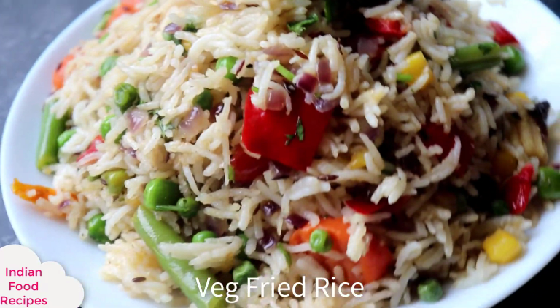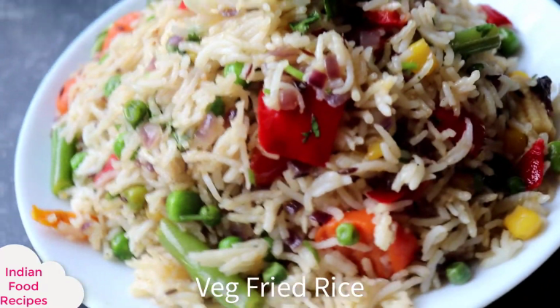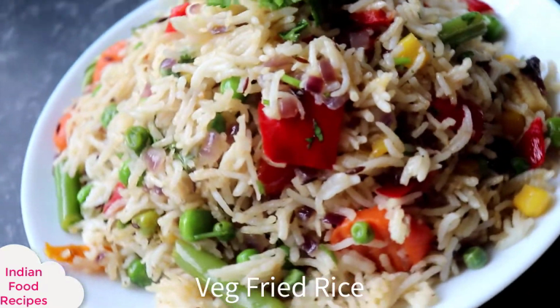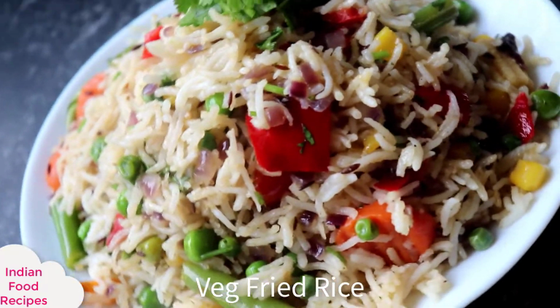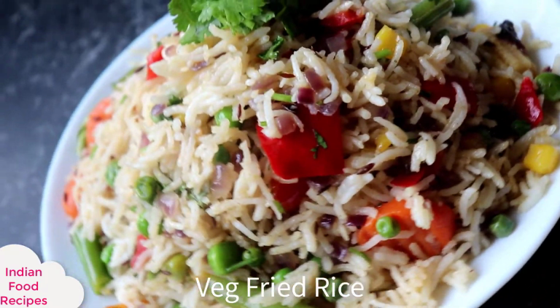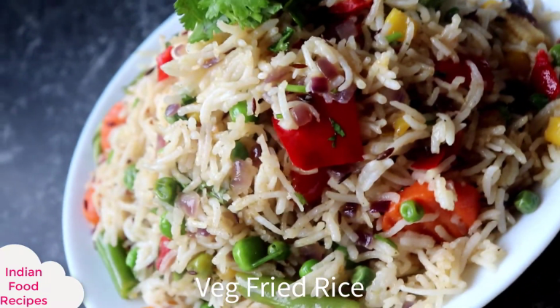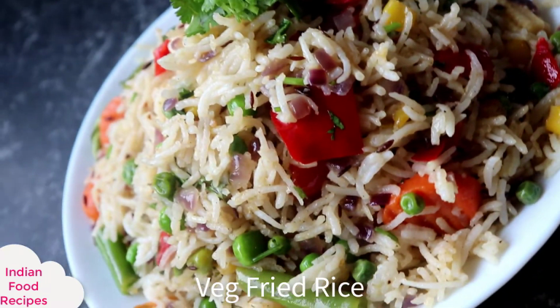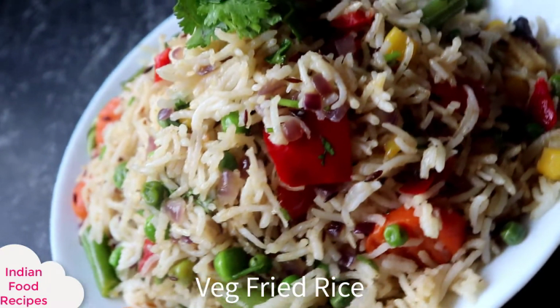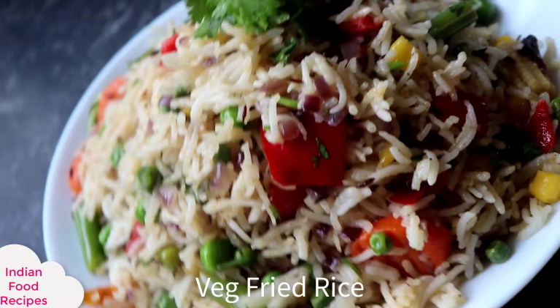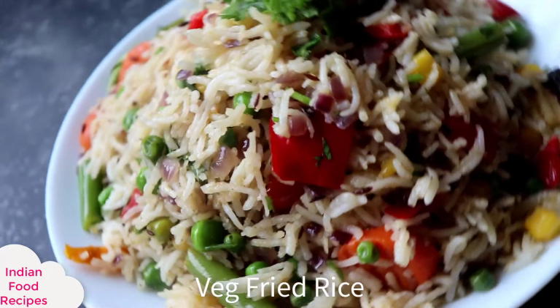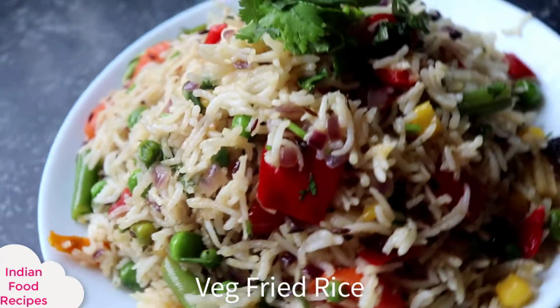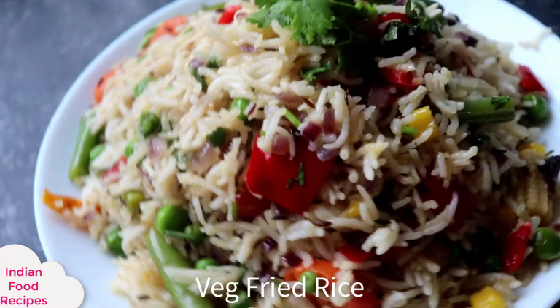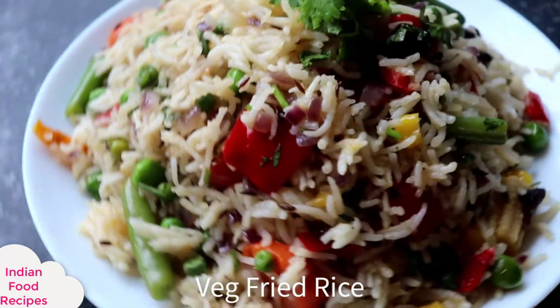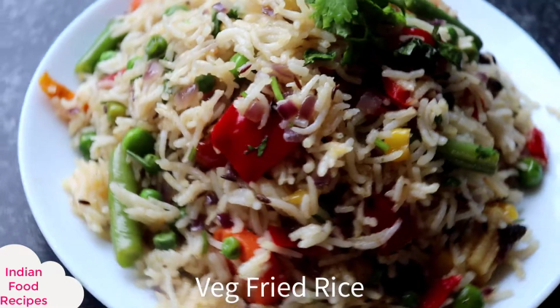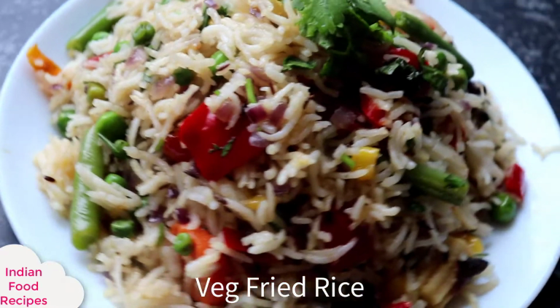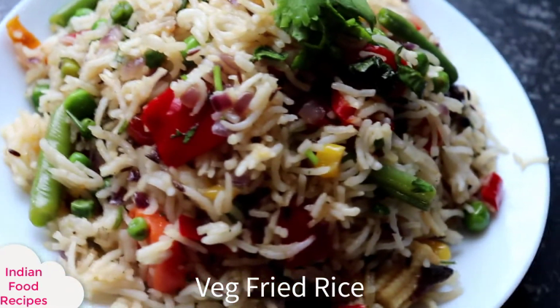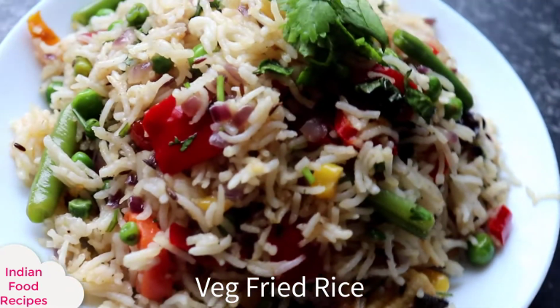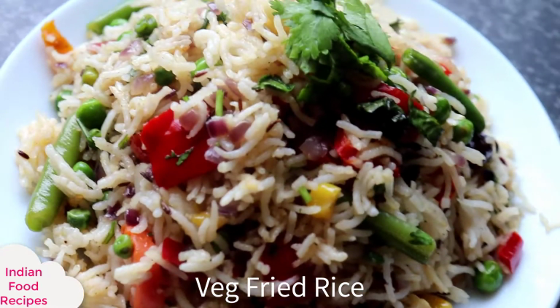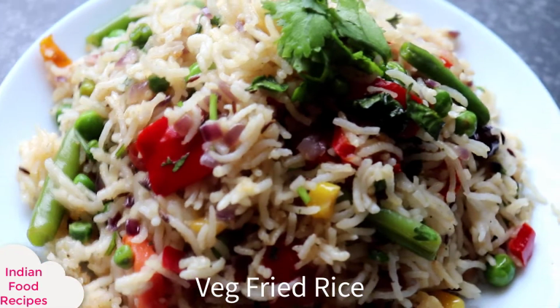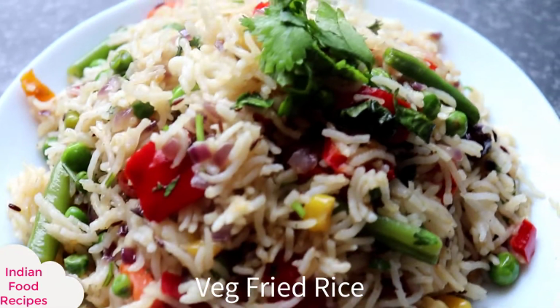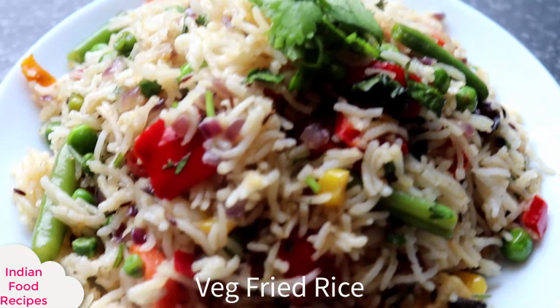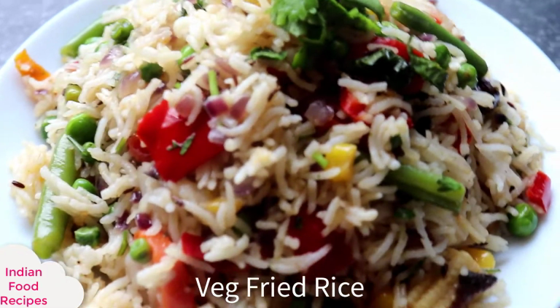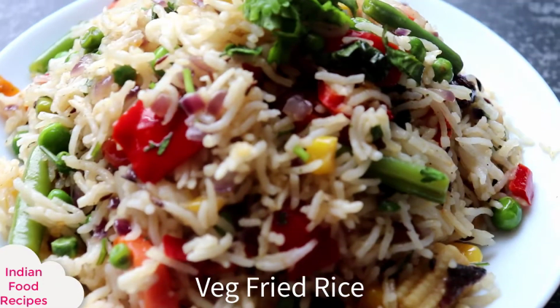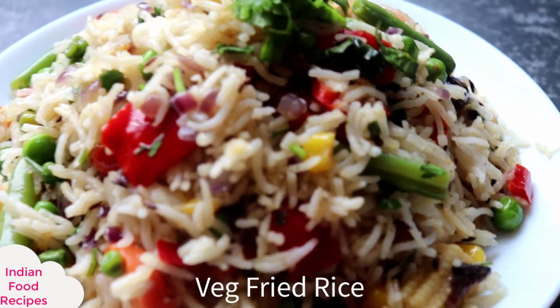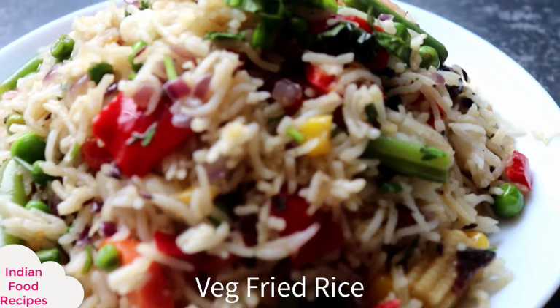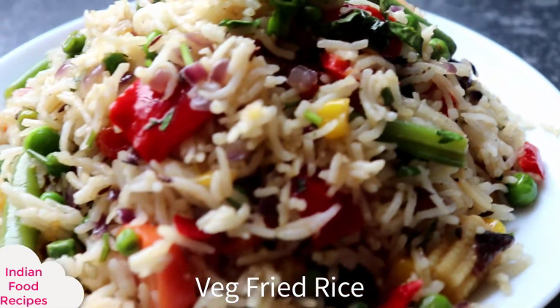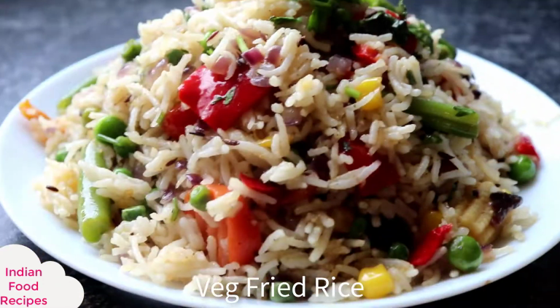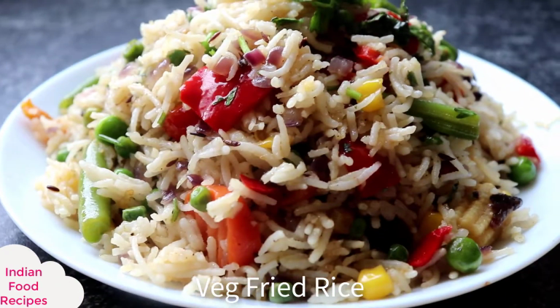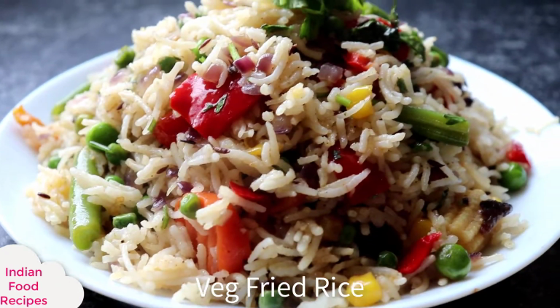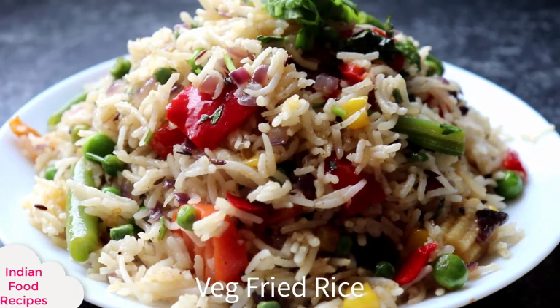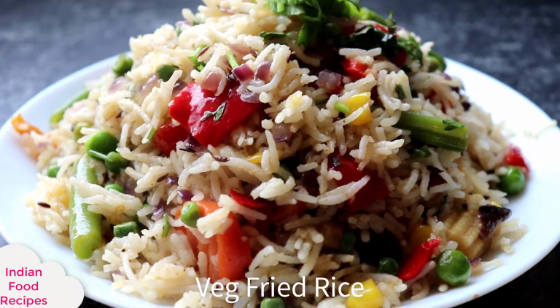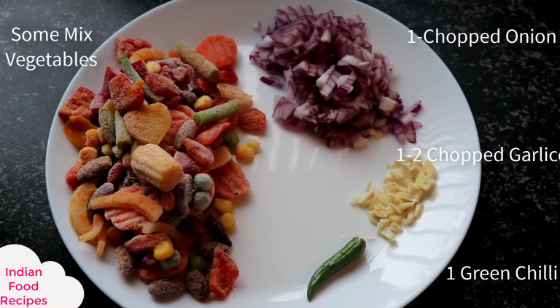Before starting the video, make sure you subscribe to my channel, like, and without any further ado, let's start the video quickly.